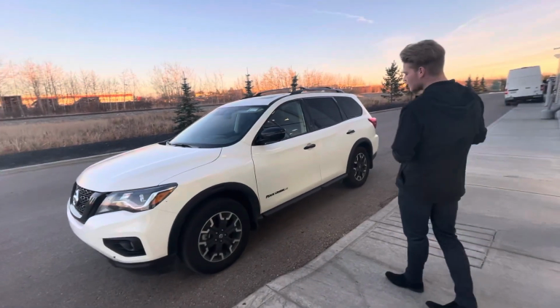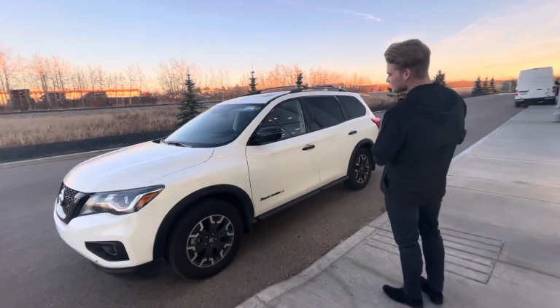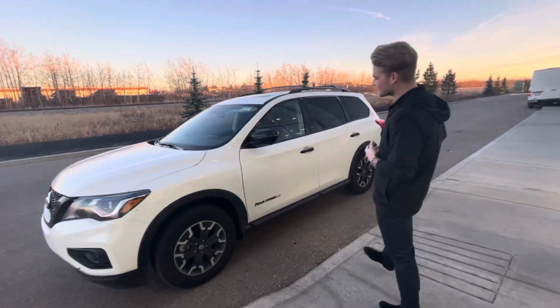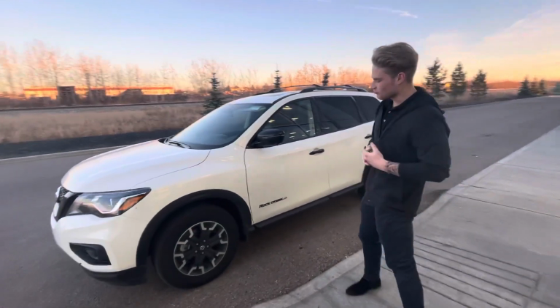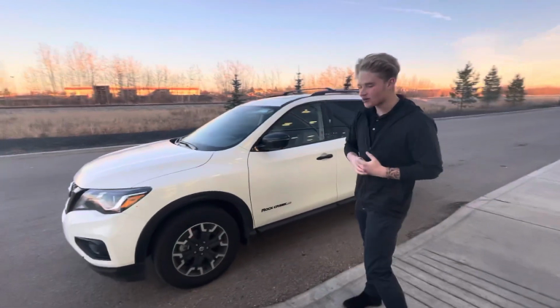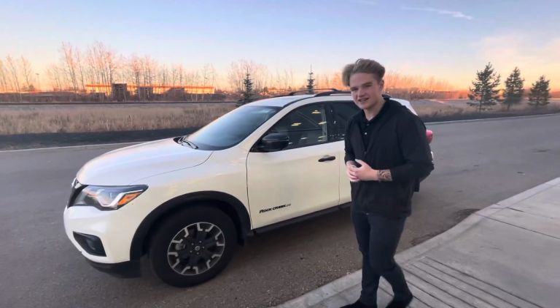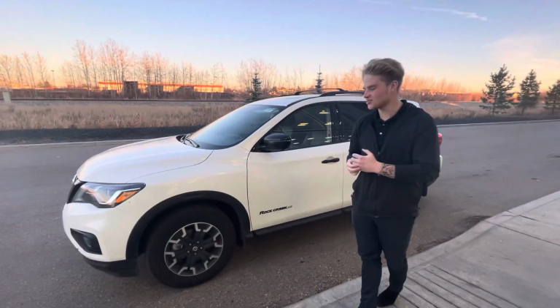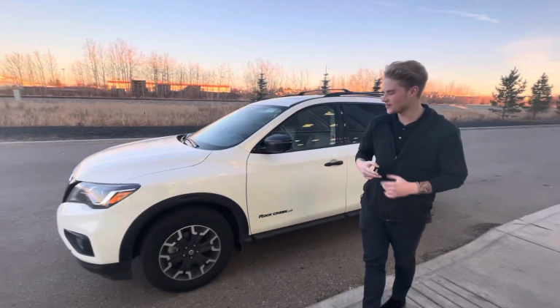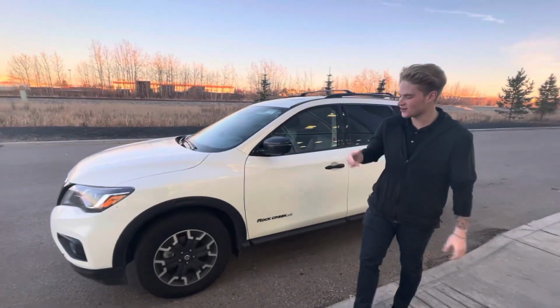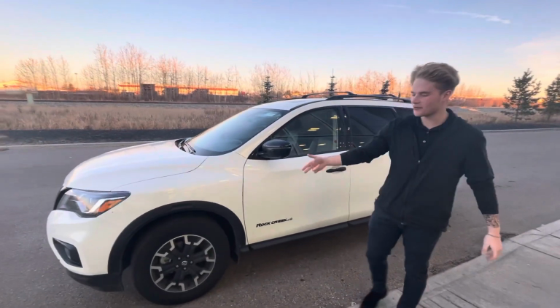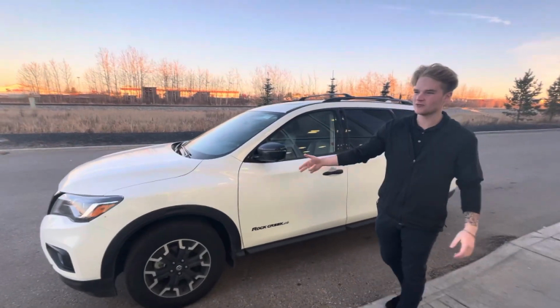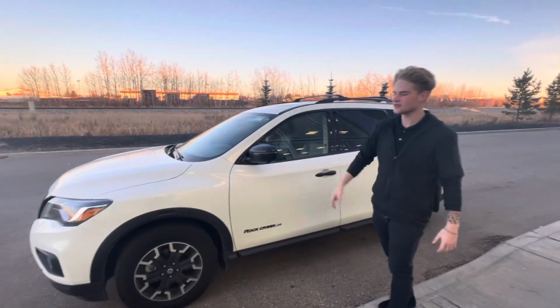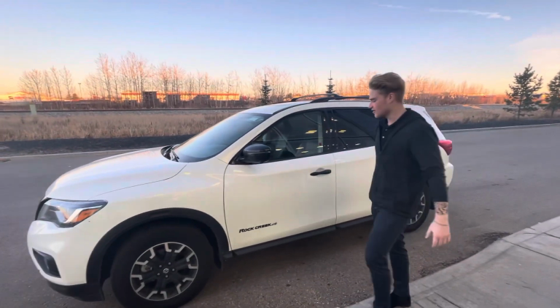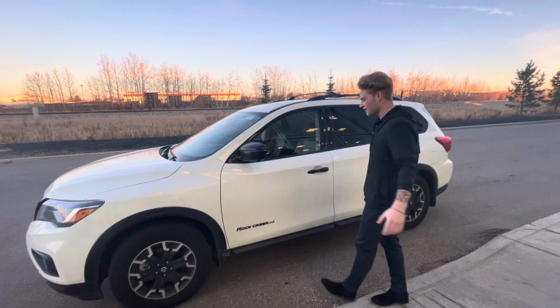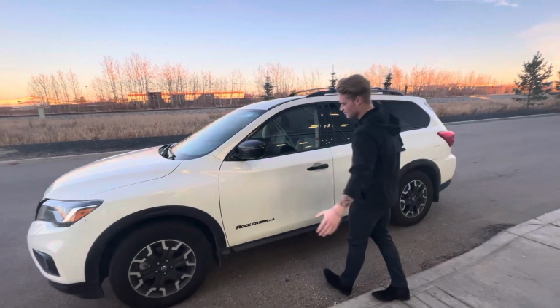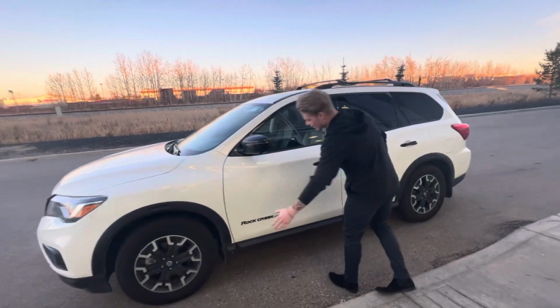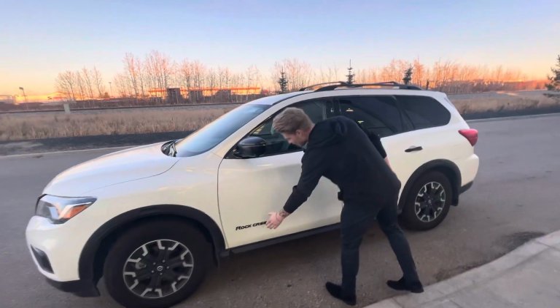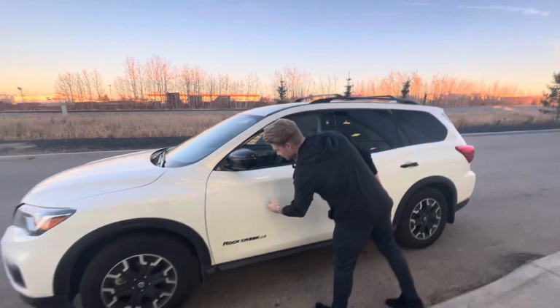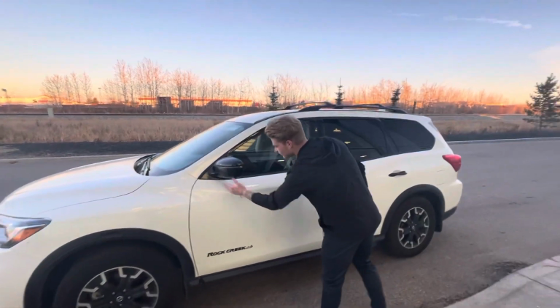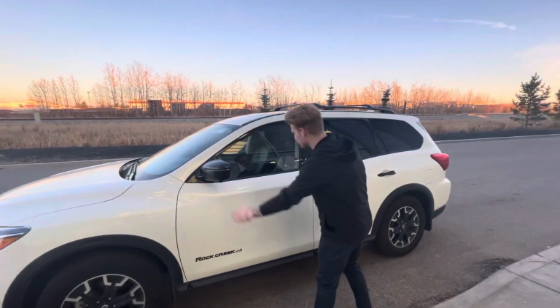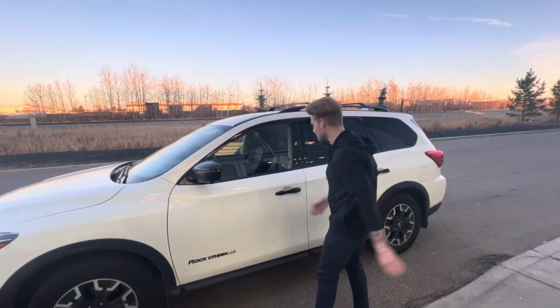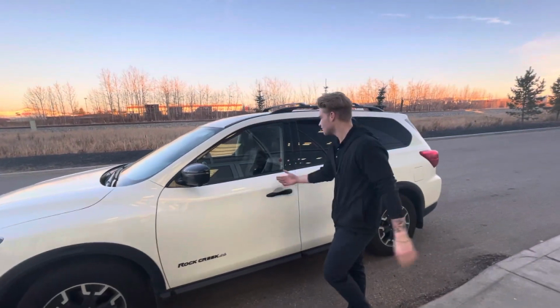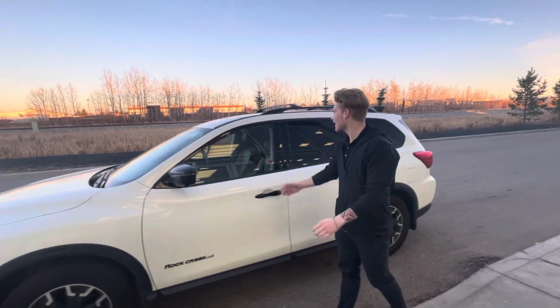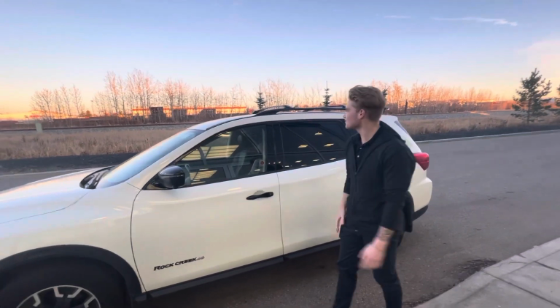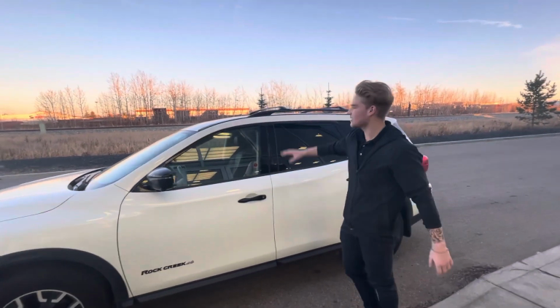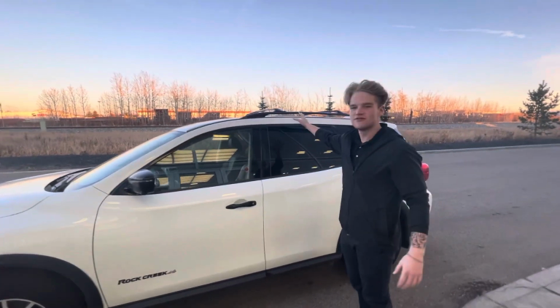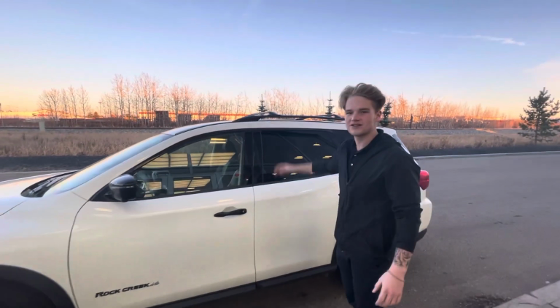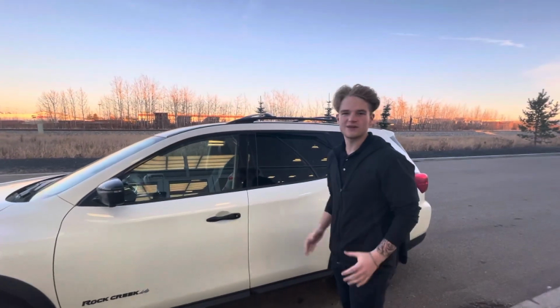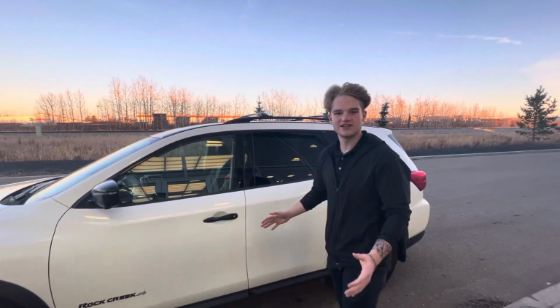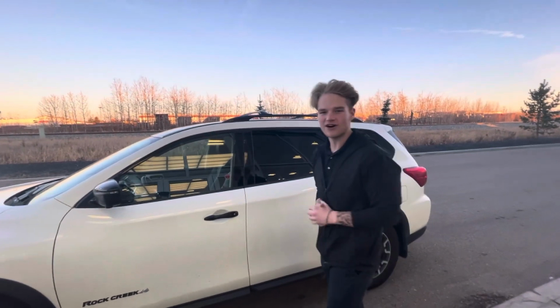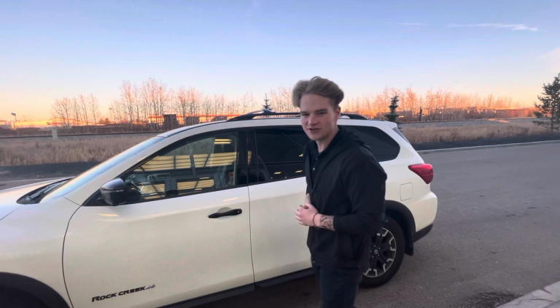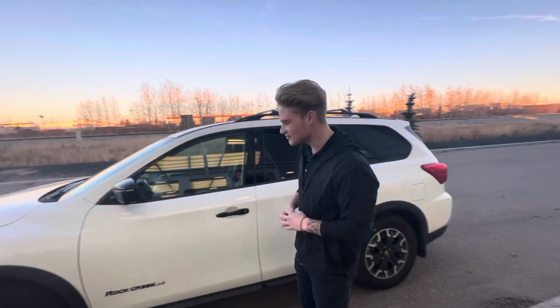Since this is the Rock Creek Edition, you're going to get your upgraded wheels, your nice black badging, black mirrors, black handles, black roof rails — making it look a lot more sleek.